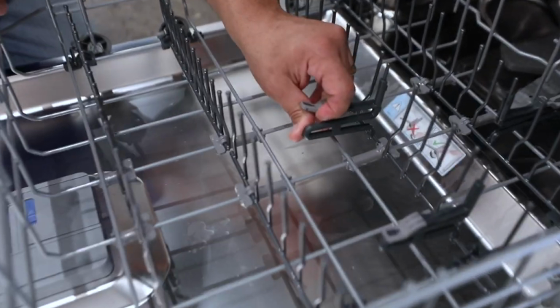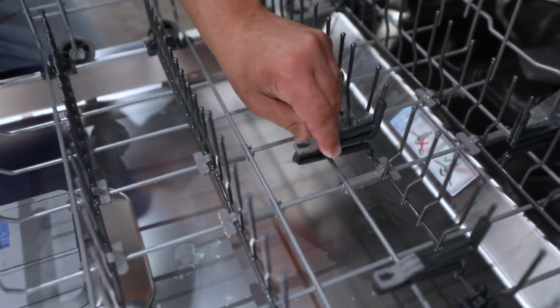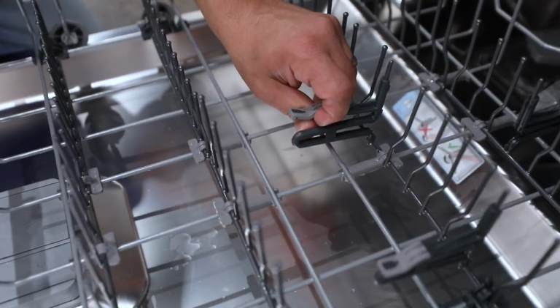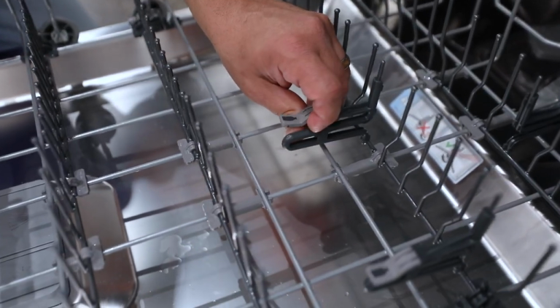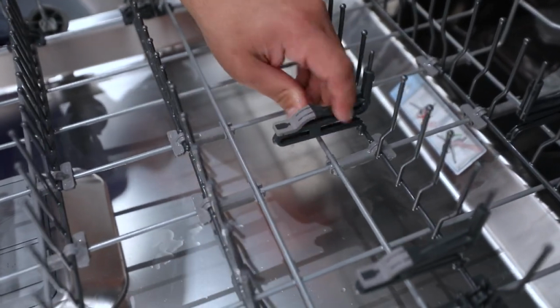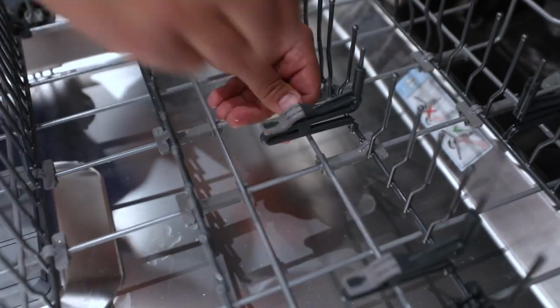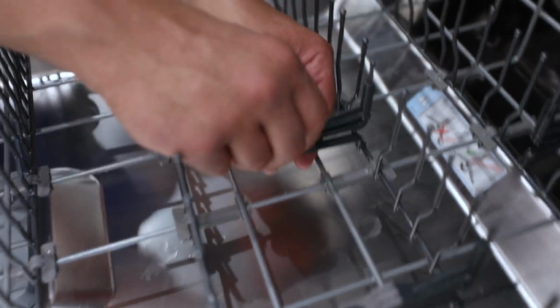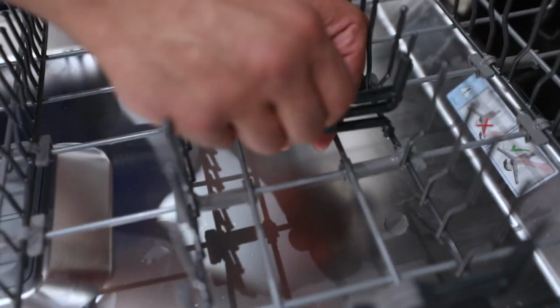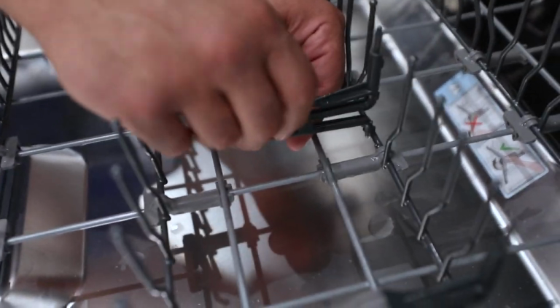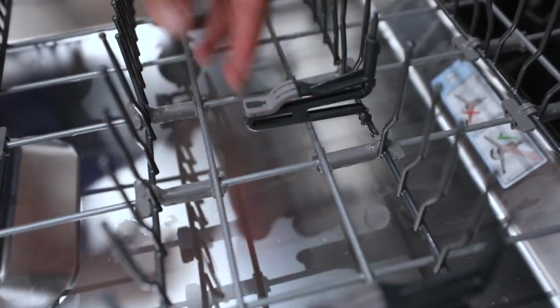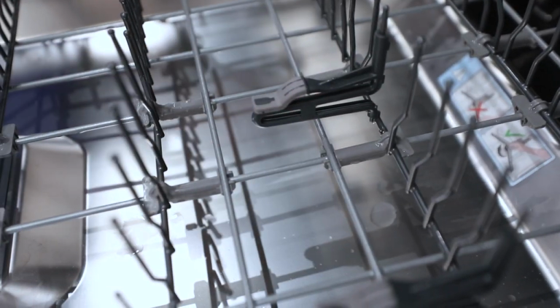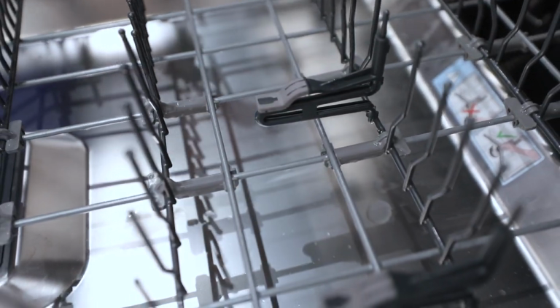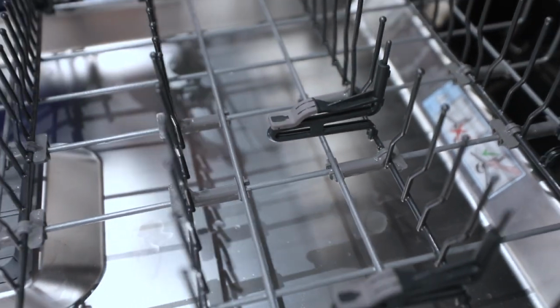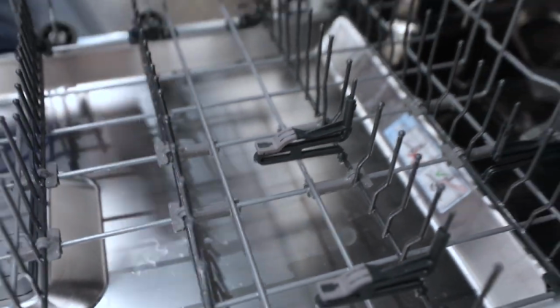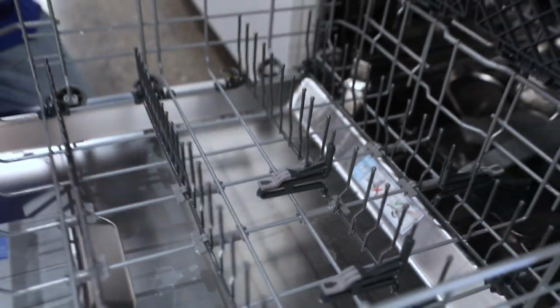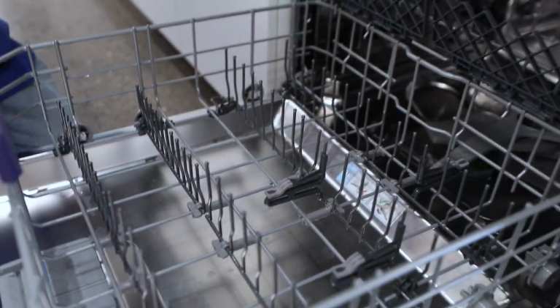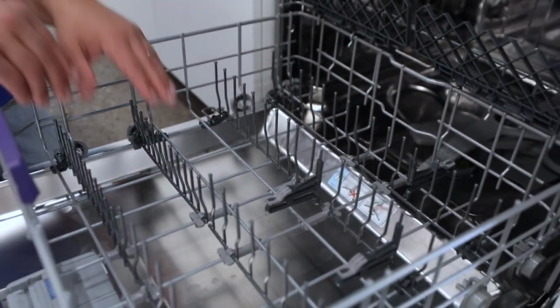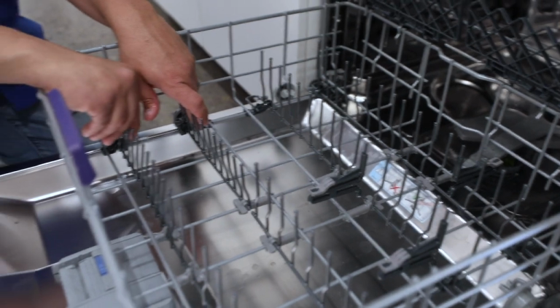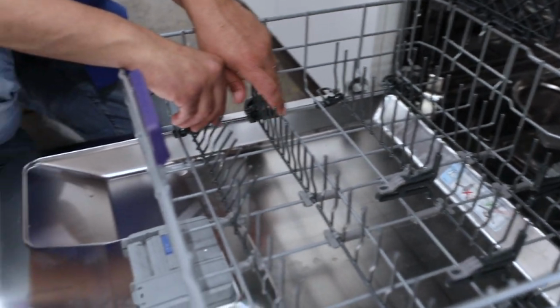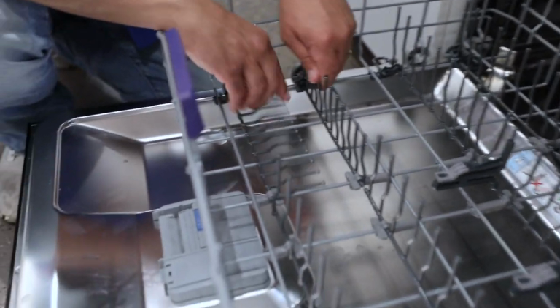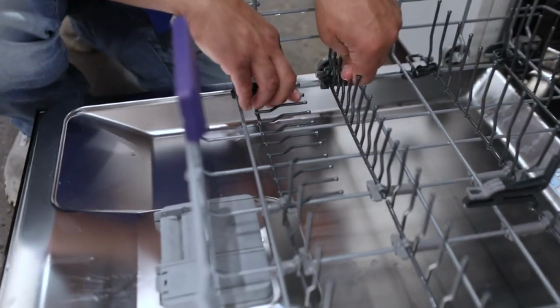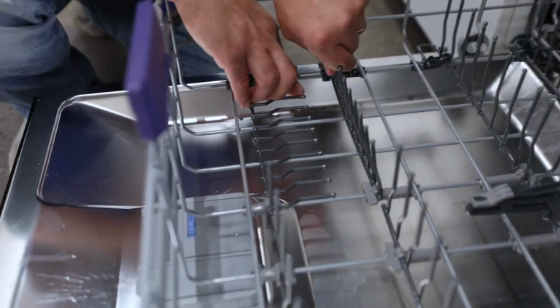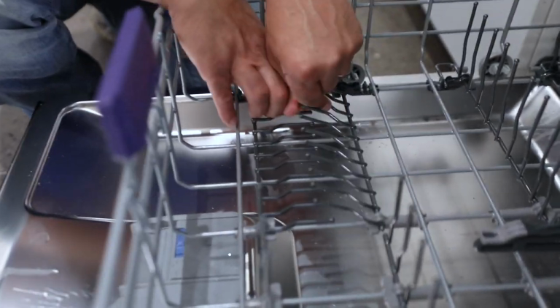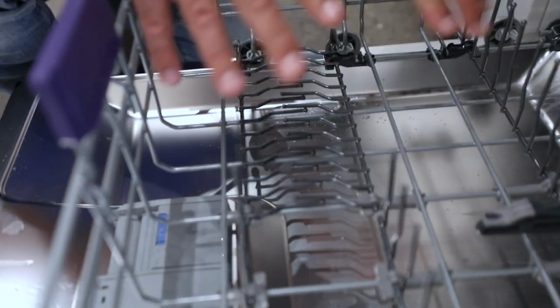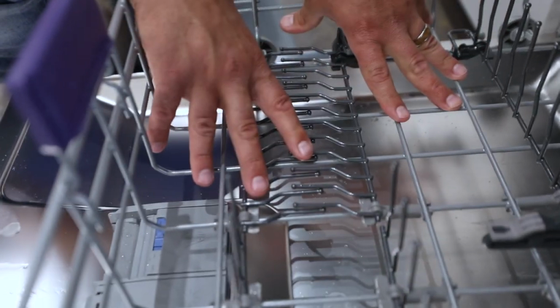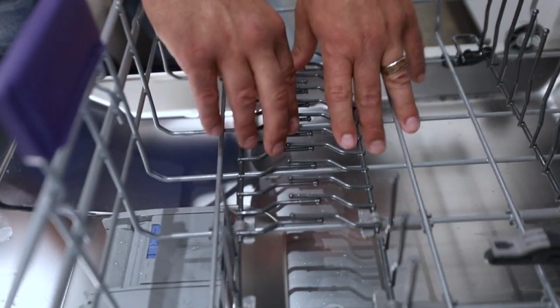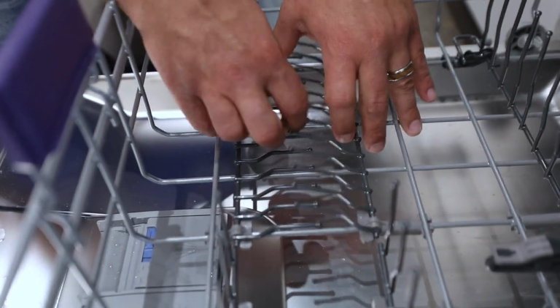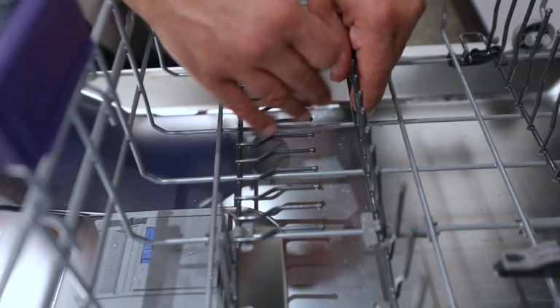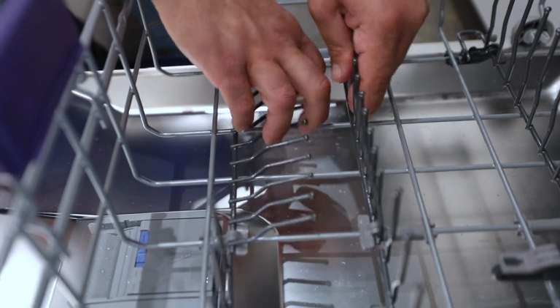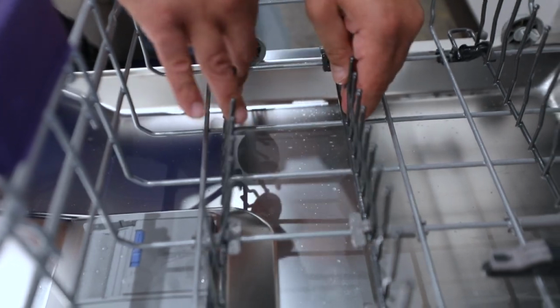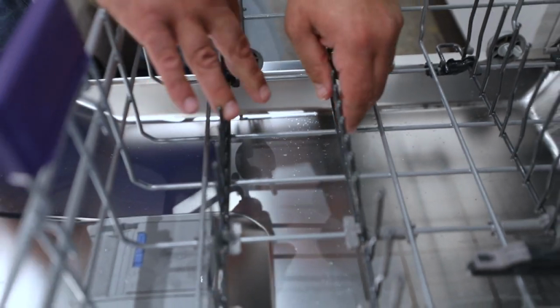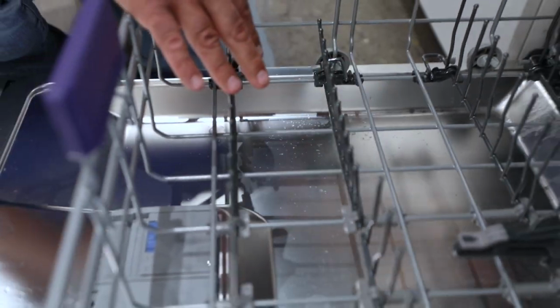These are stems as well, so you could actually put stems down here — put a jug or a bottle, your sport bottles, your Yetis or Stanley's or whatever you have. Think about converting this any way you want. This can fold down, so you have plenty of options.